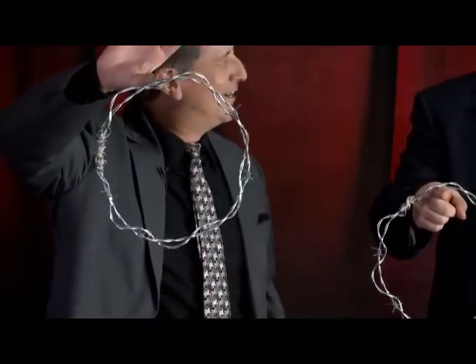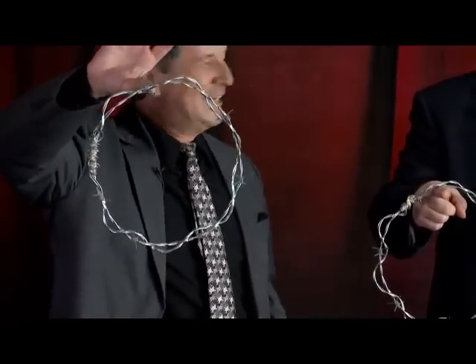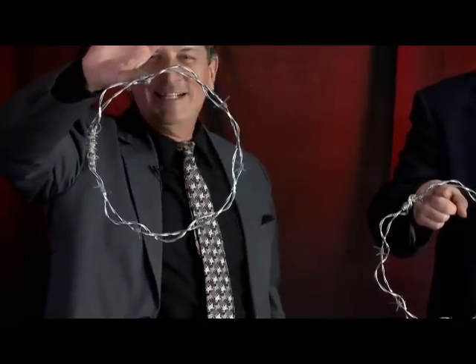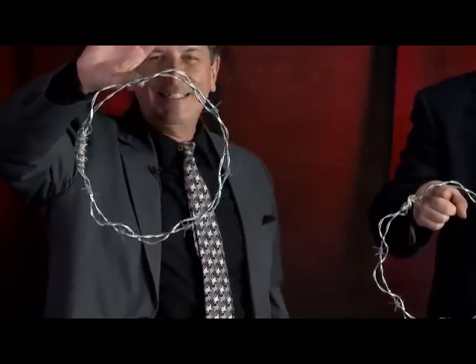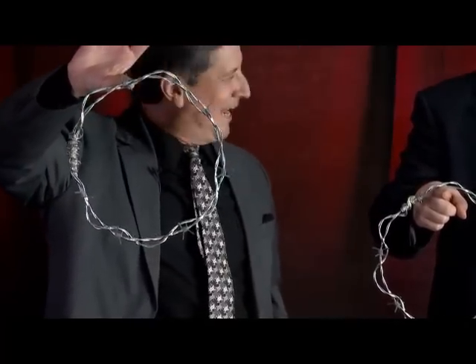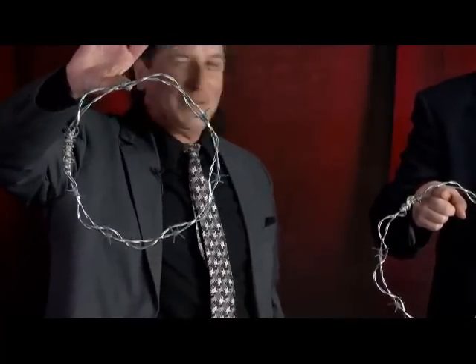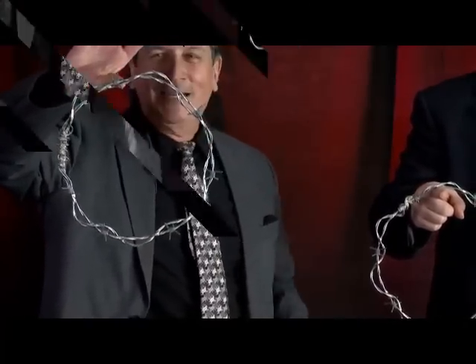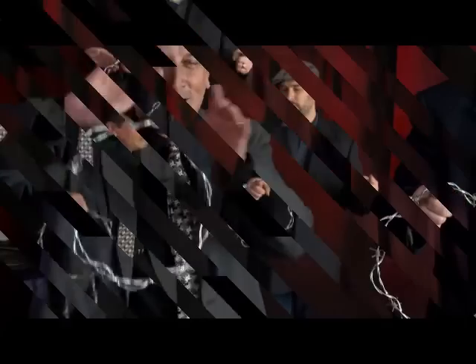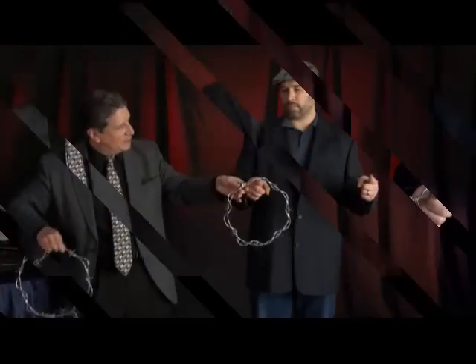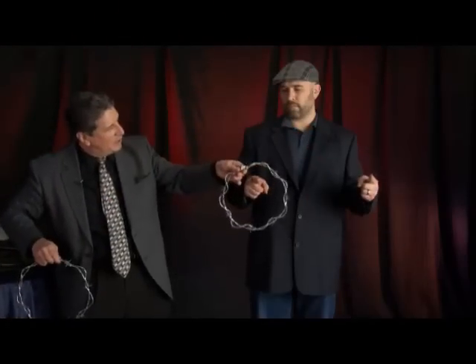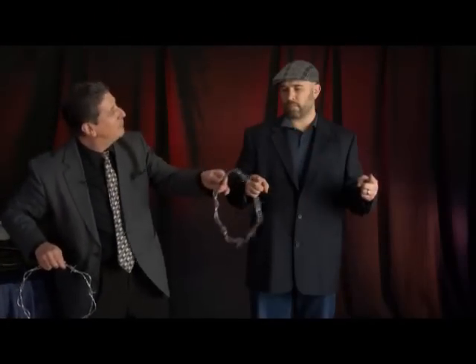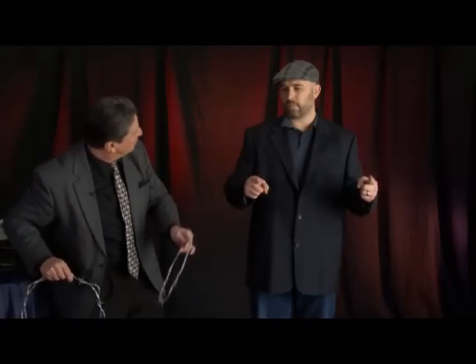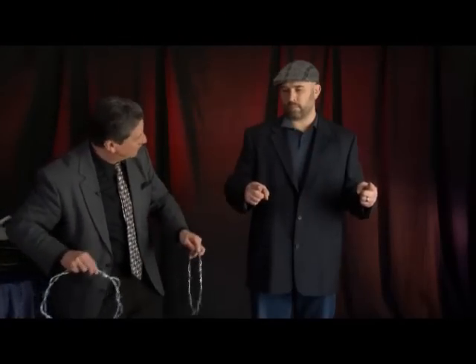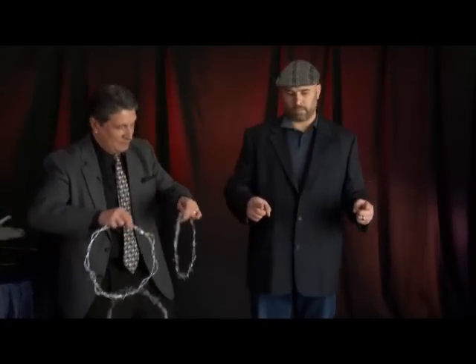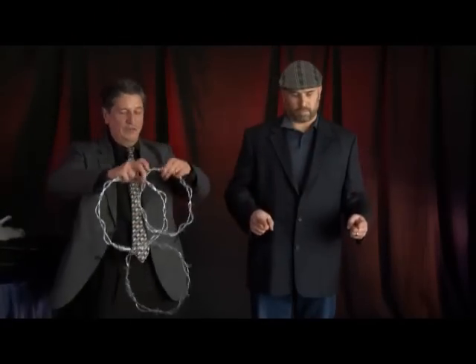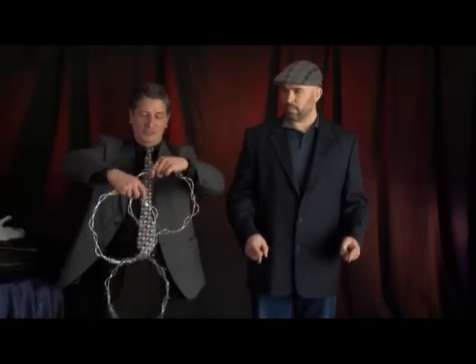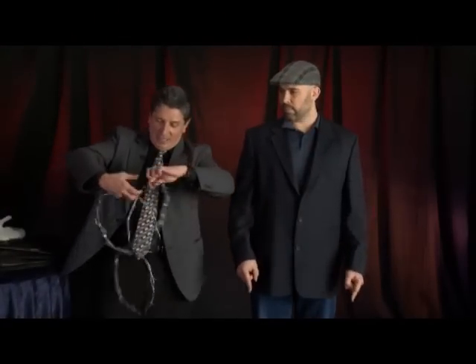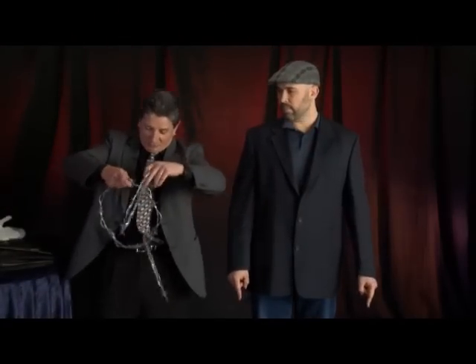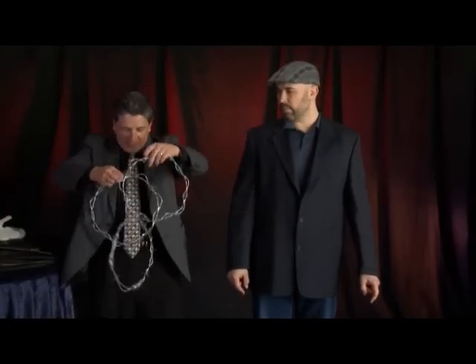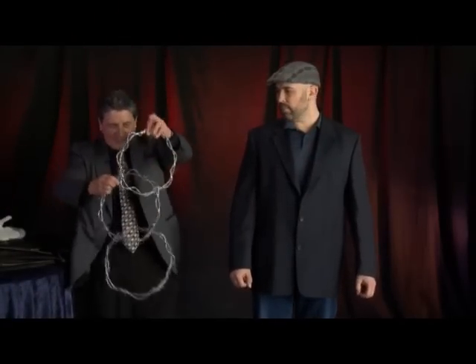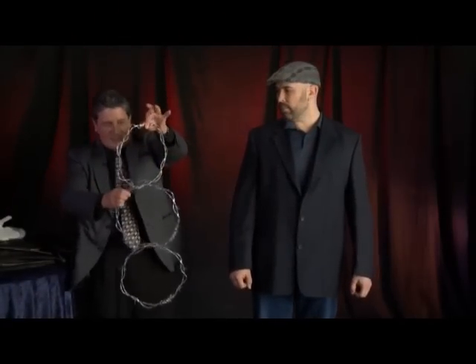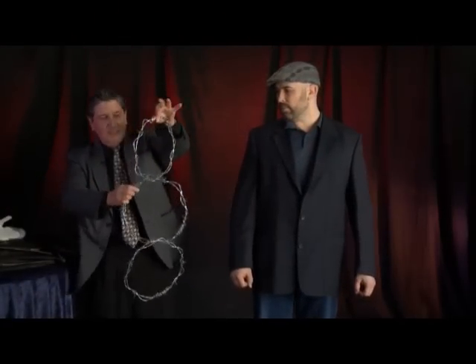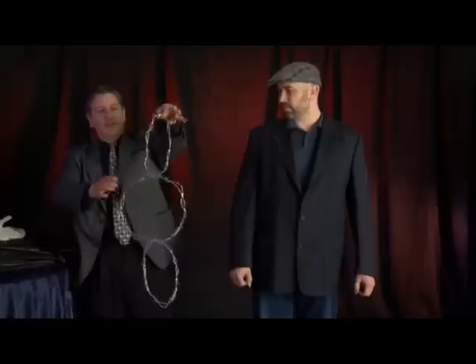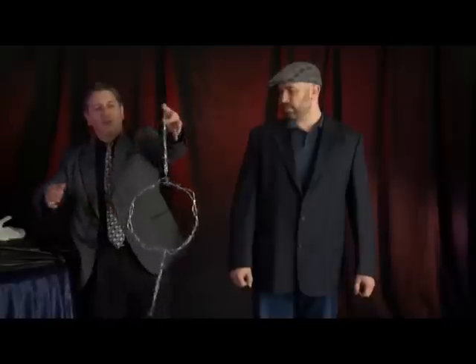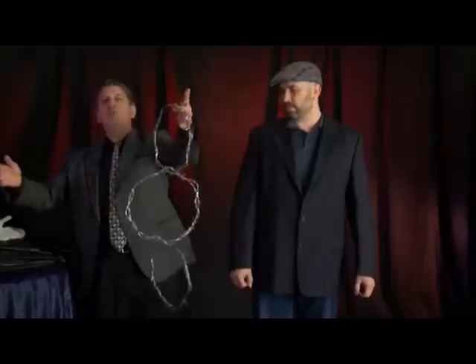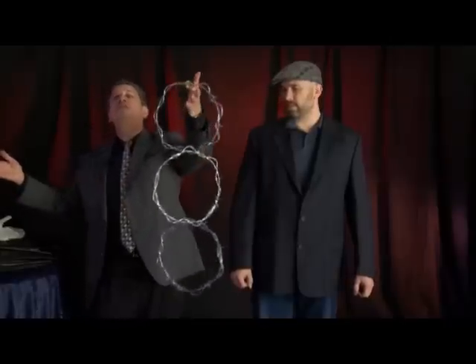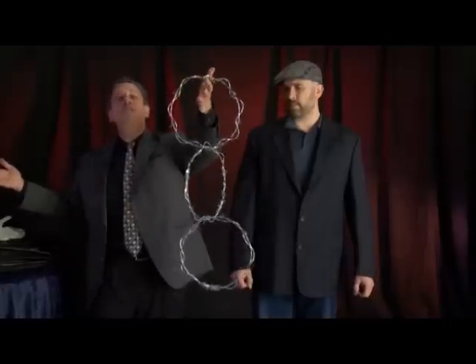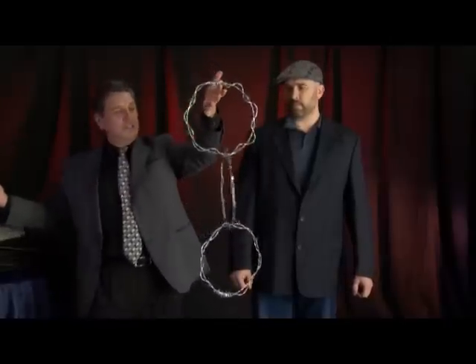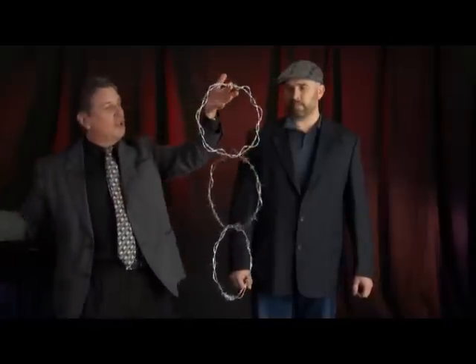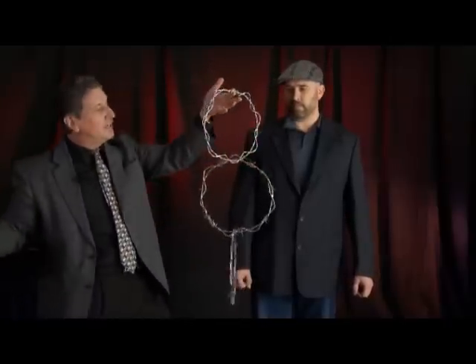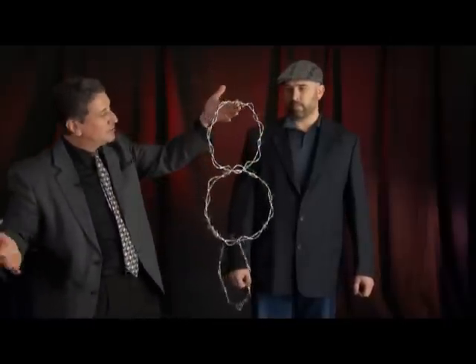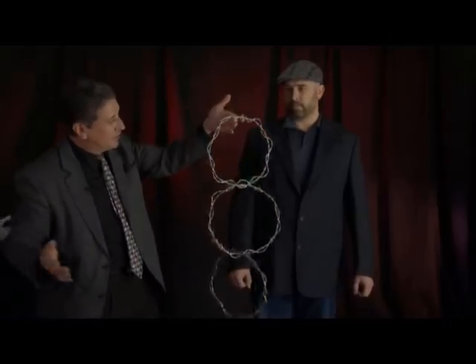You know what? This is not happening. Take this one as well. You may rest your fingers now. Thank you very much. And we twist it like this — three rings of steel solidly linked together.